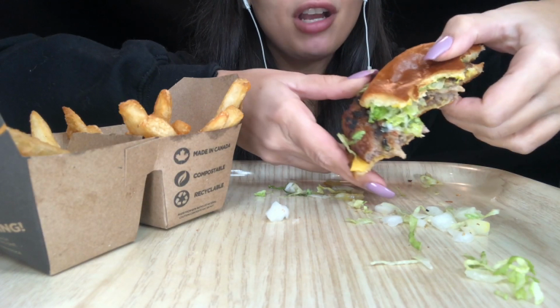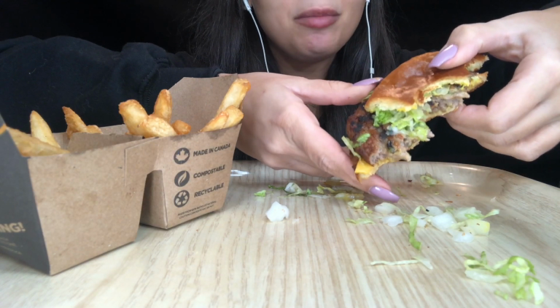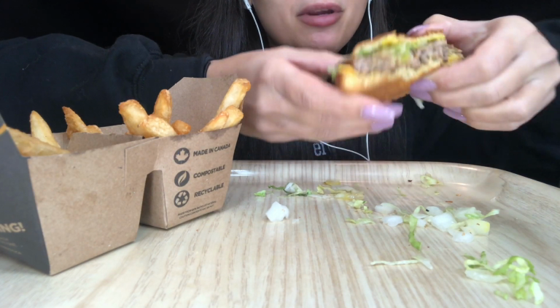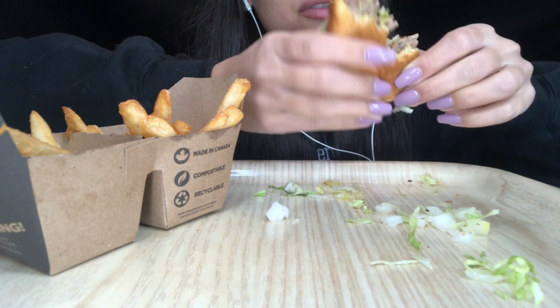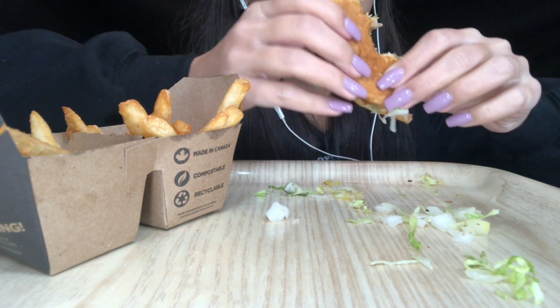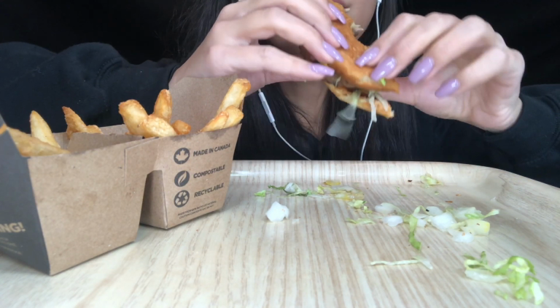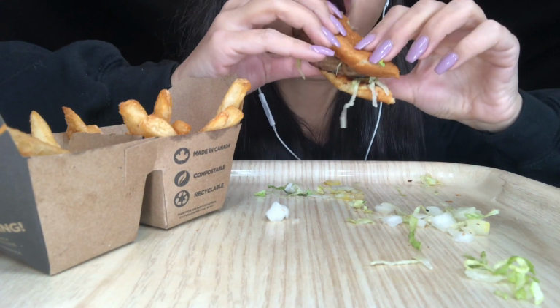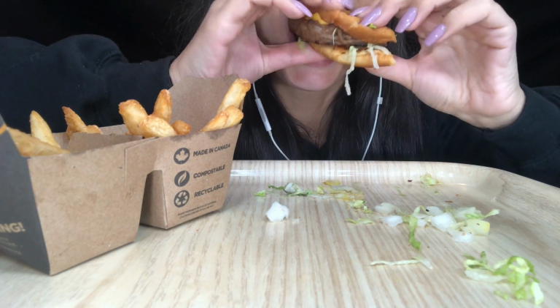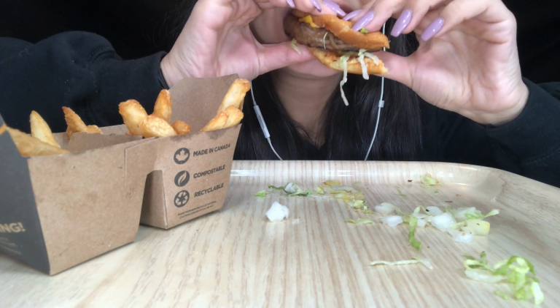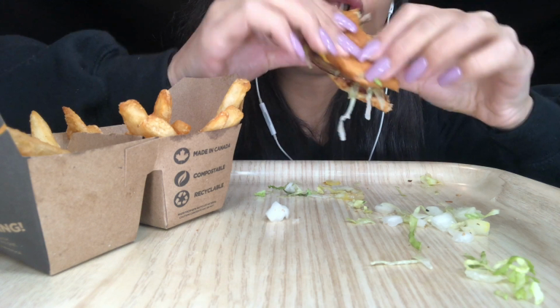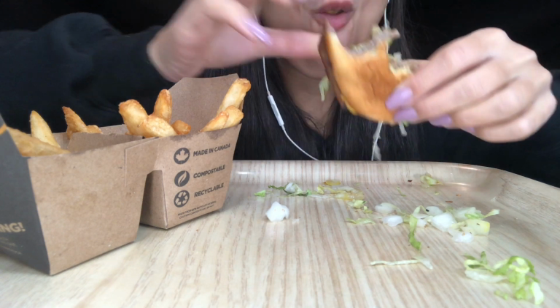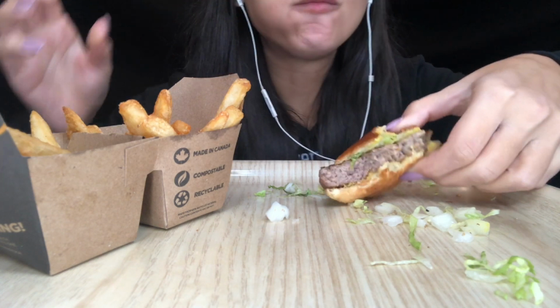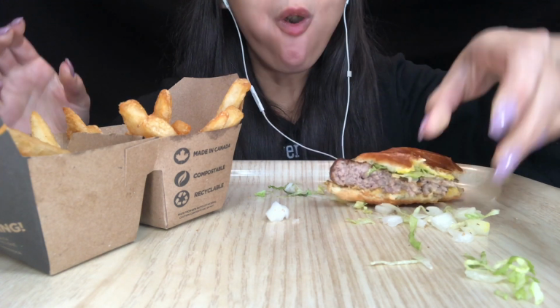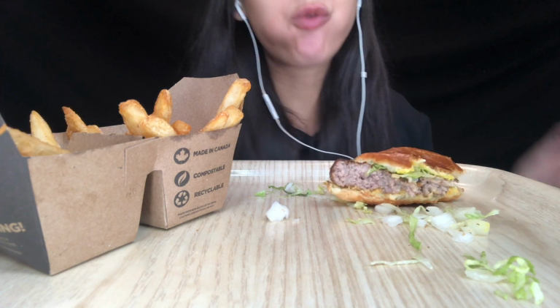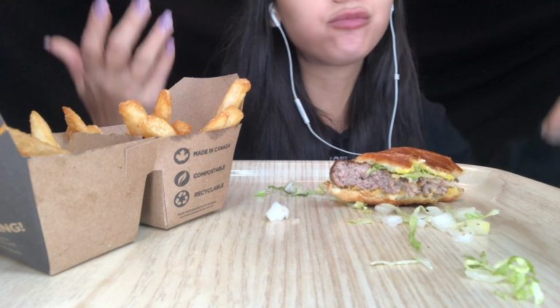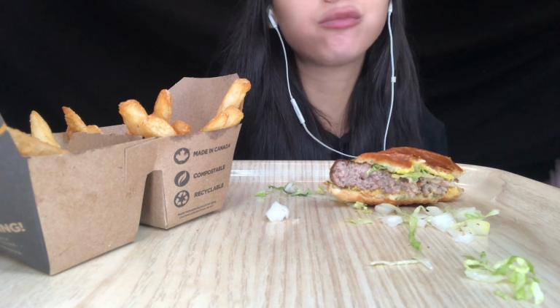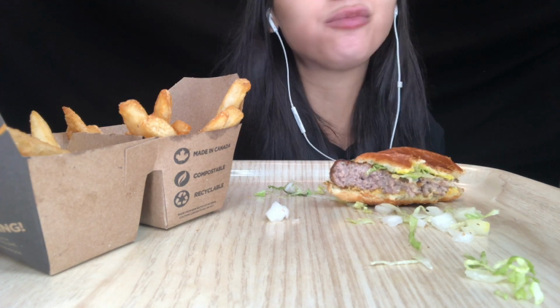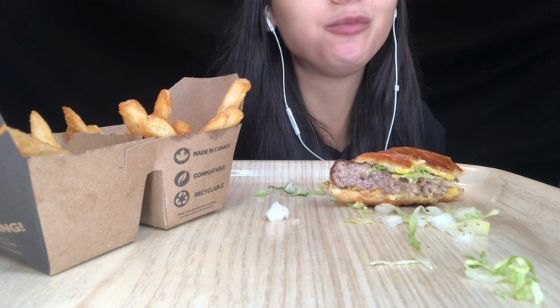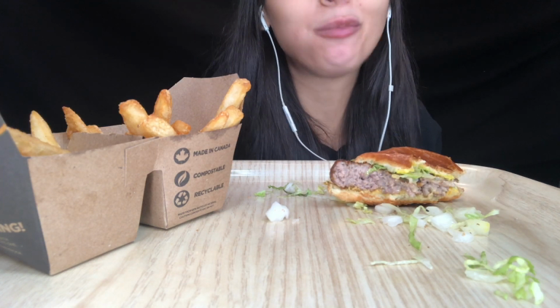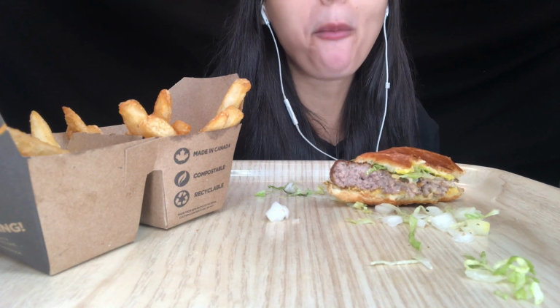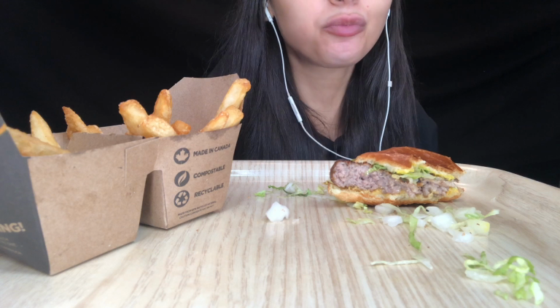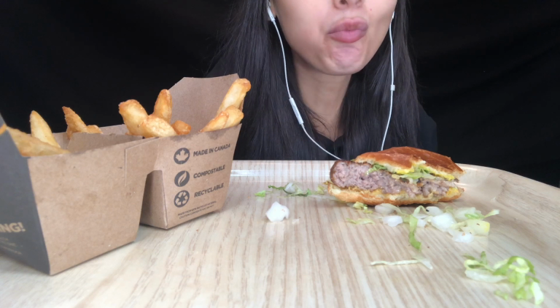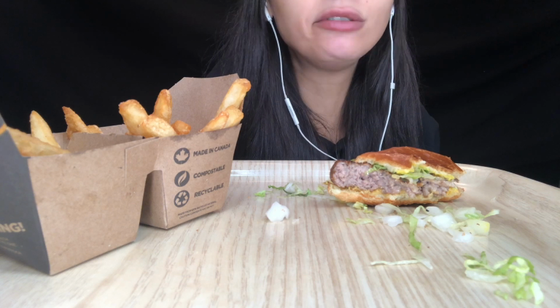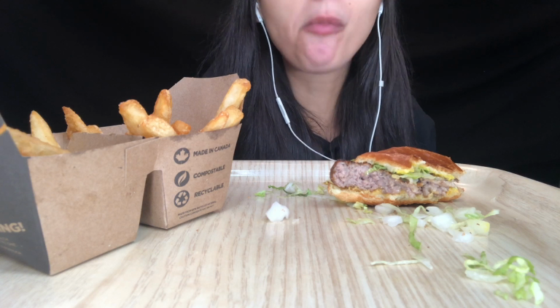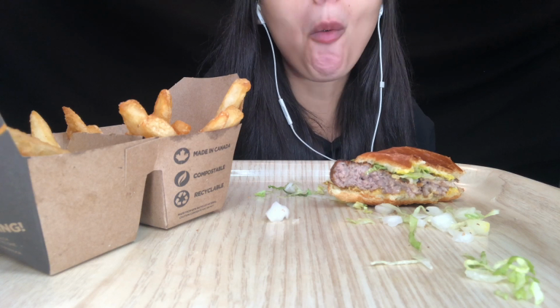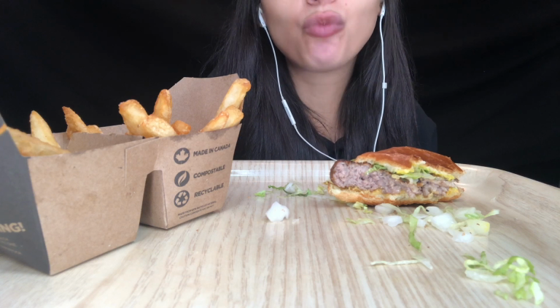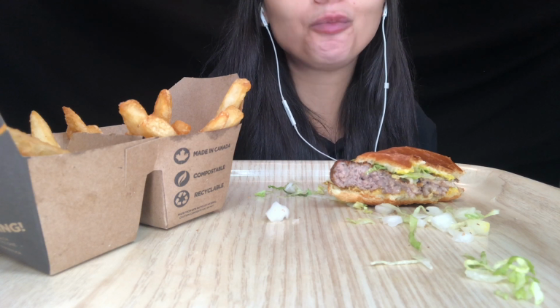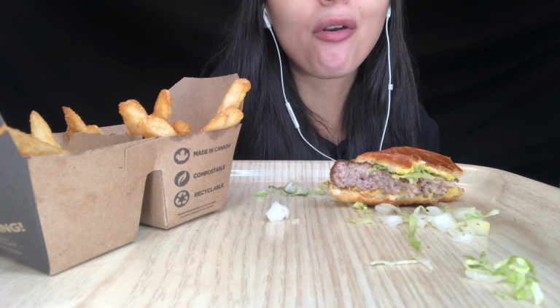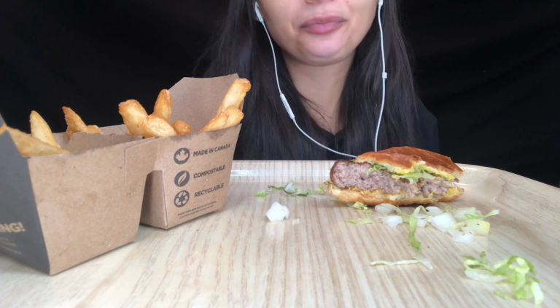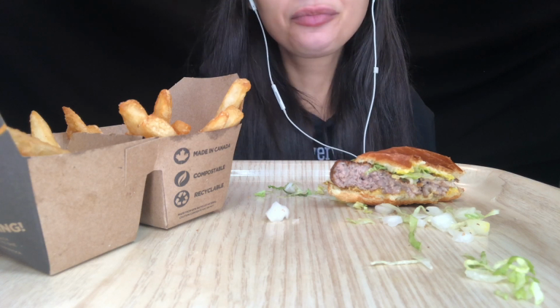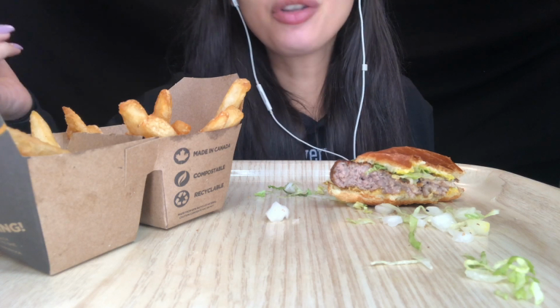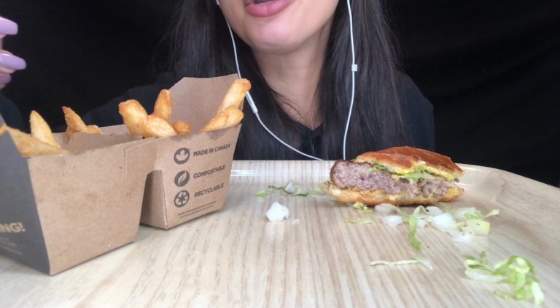I dropped a piece of my burger on the floor — what are you gonna do?